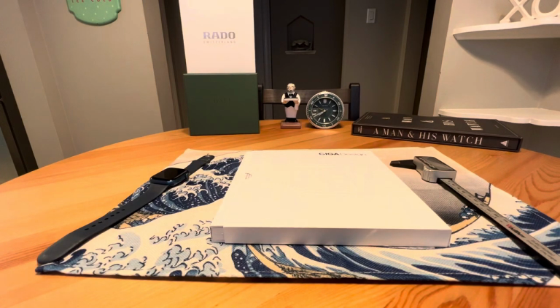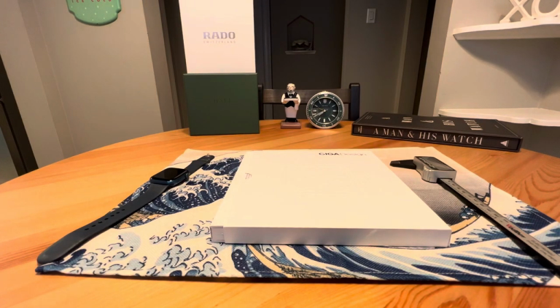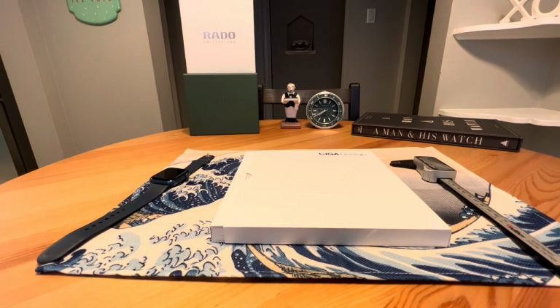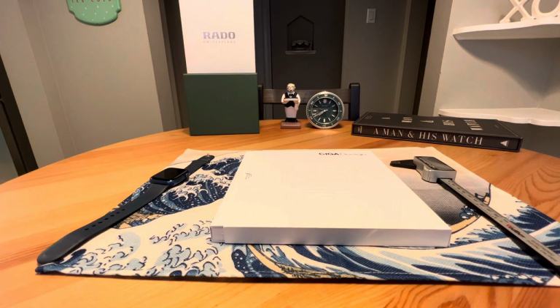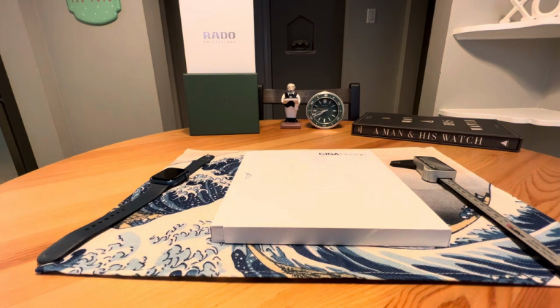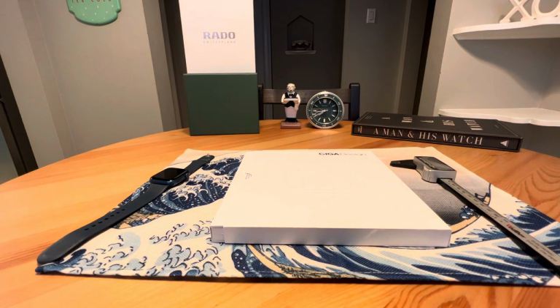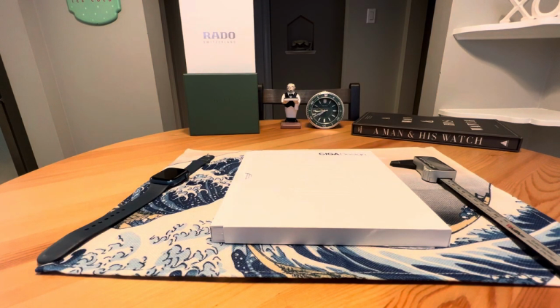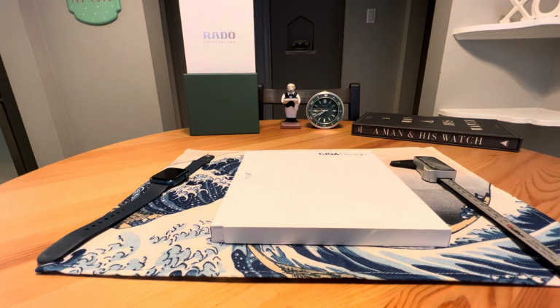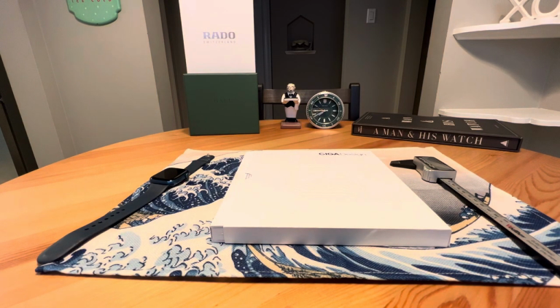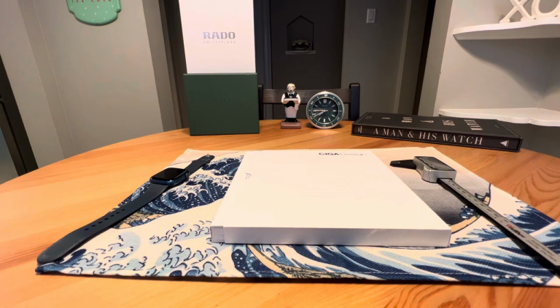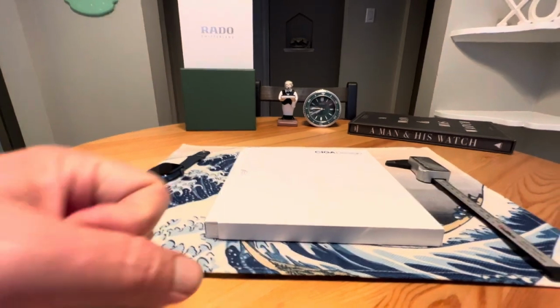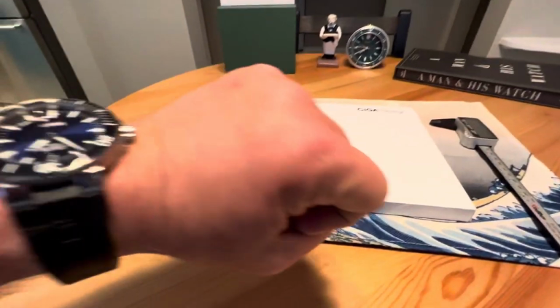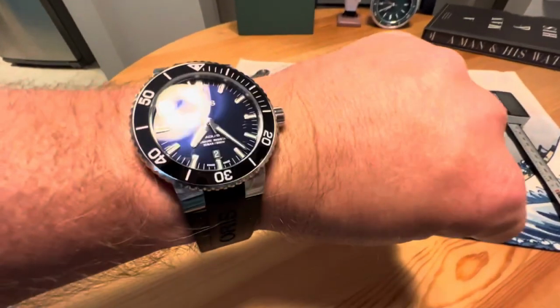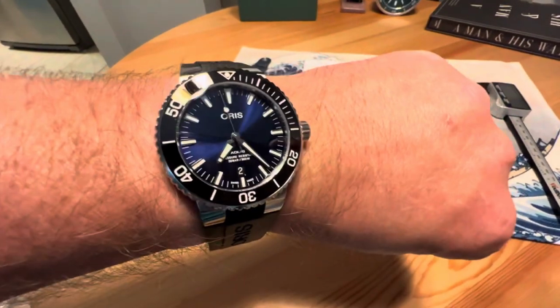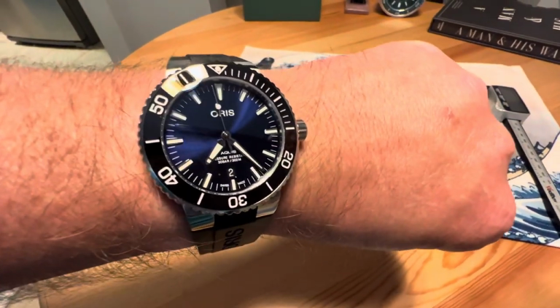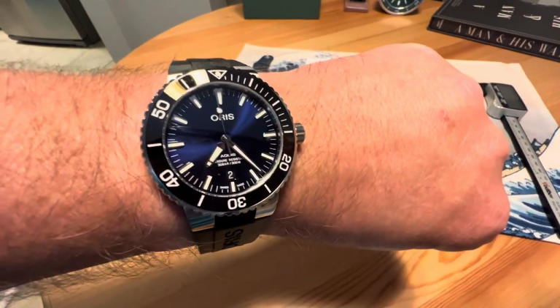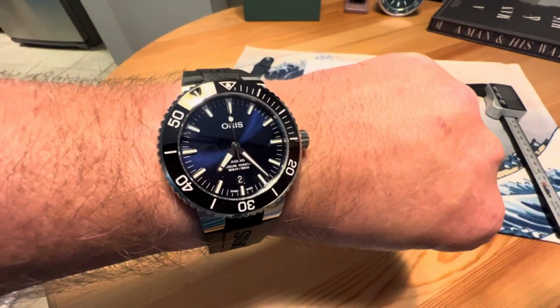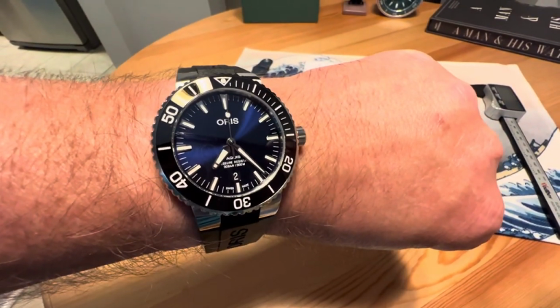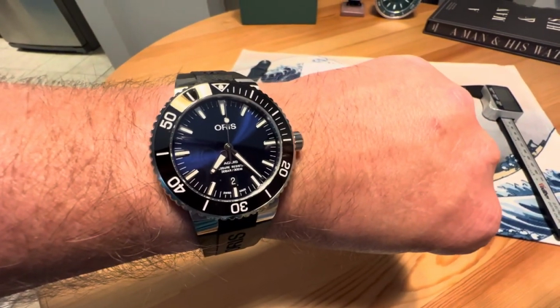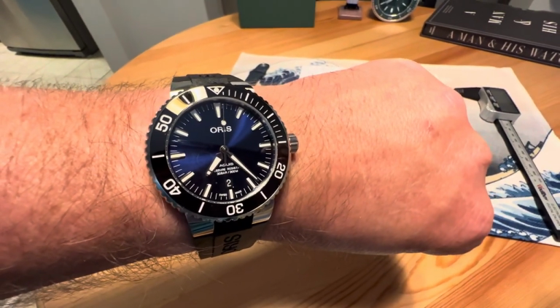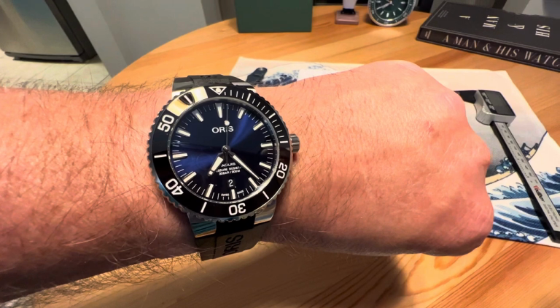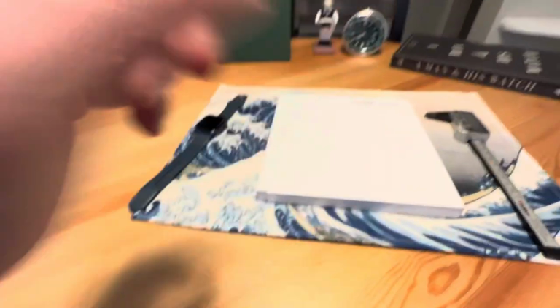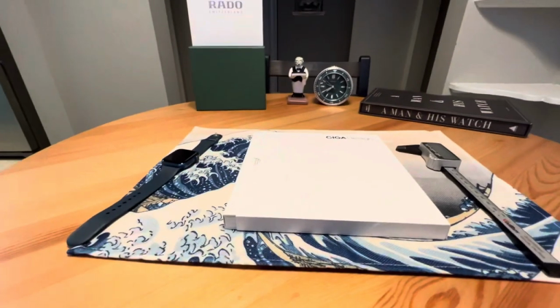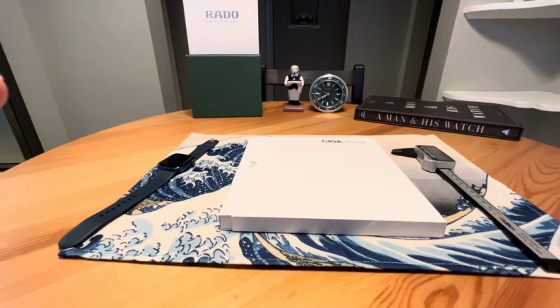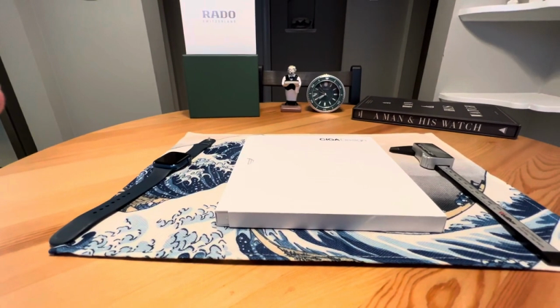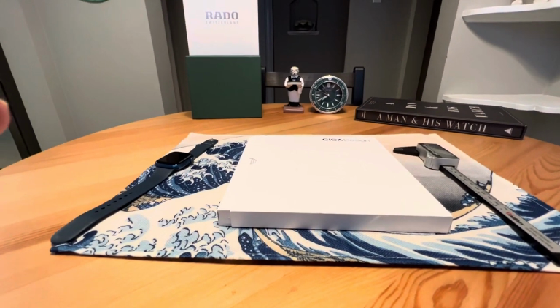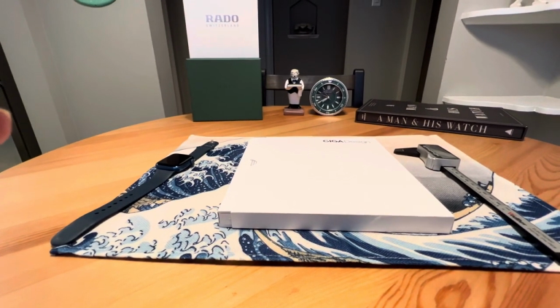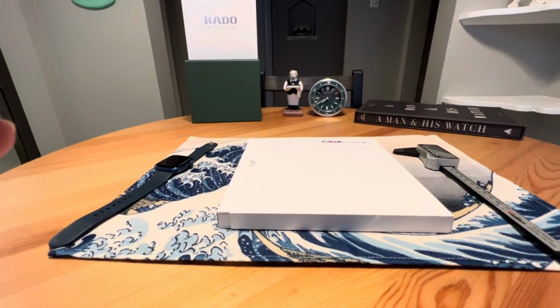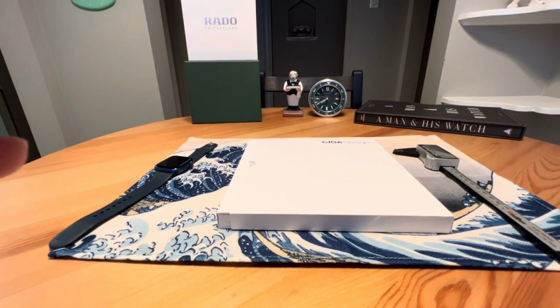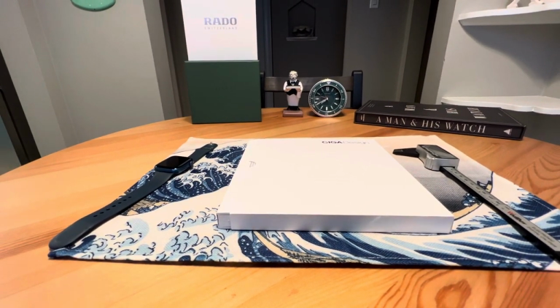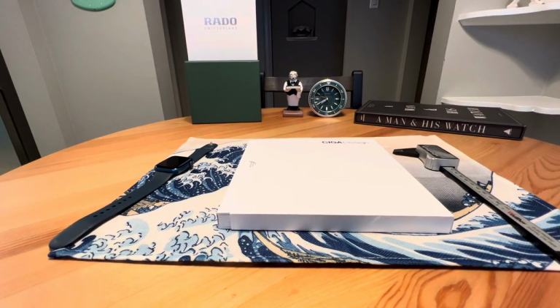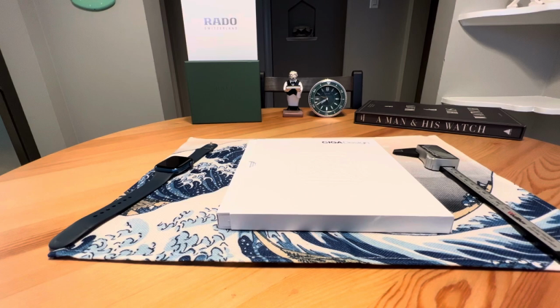Anonymous watch guy here with an unboxing video. Quick wrist check — it's Thursday, which means it's Thoris day. We're on the Oris Aqua State. Great watch. Today we have an unboxing from a brand that I have featured on the channel before: Siga Design.